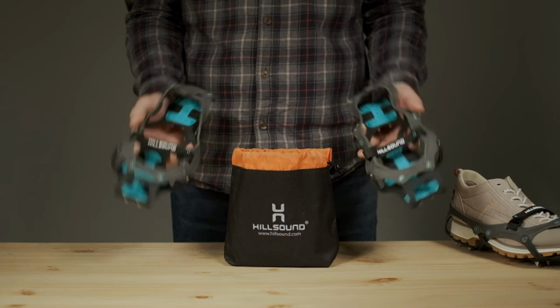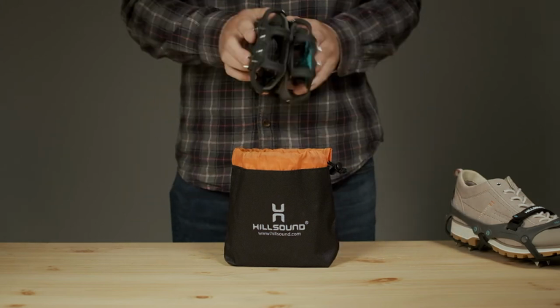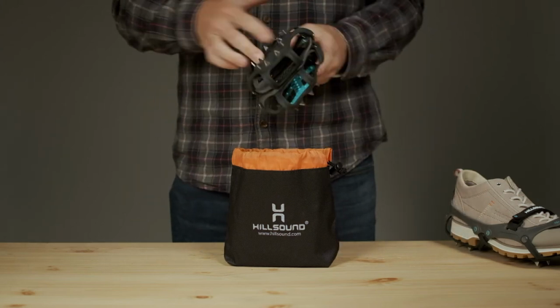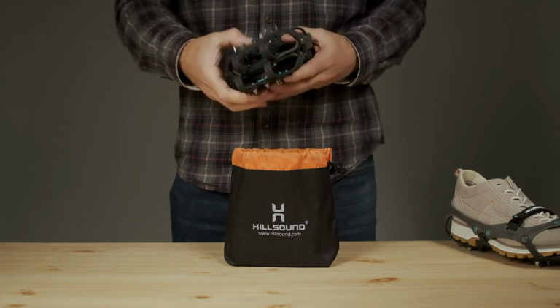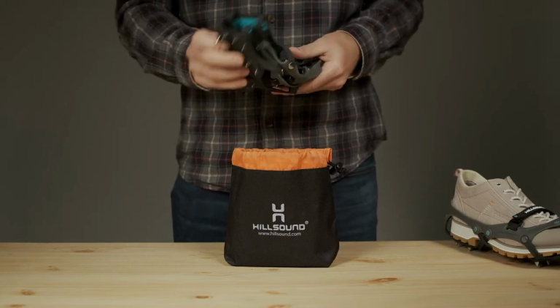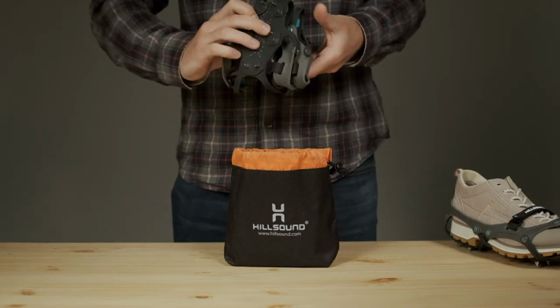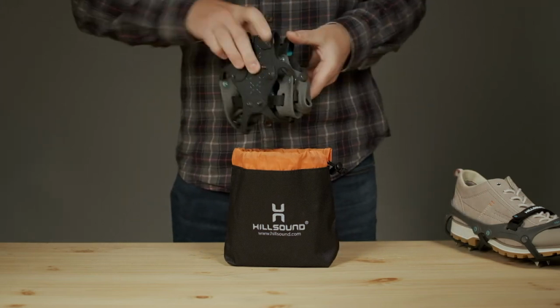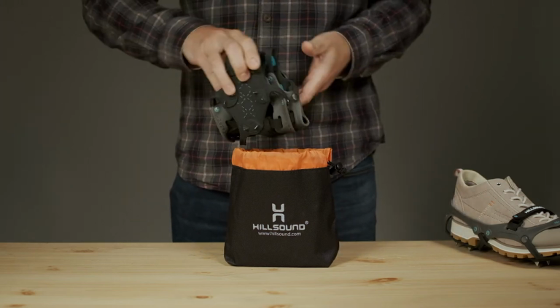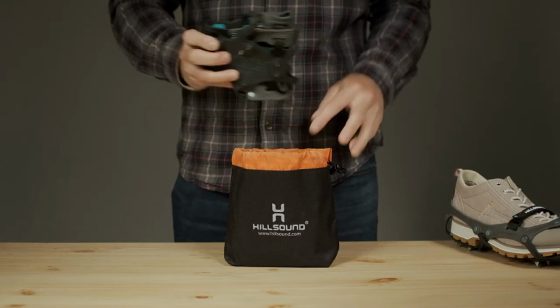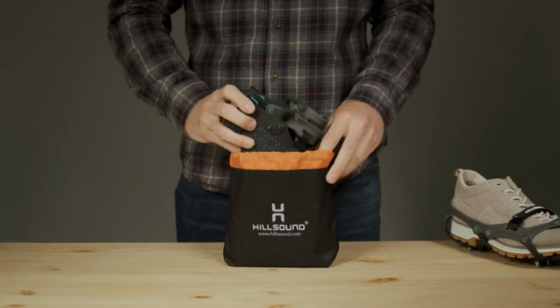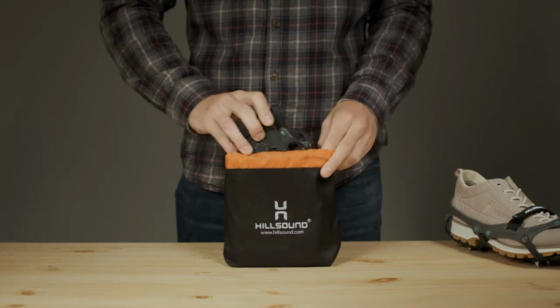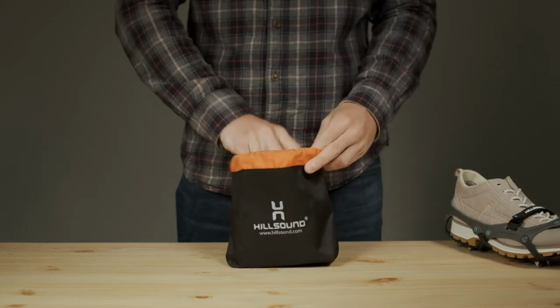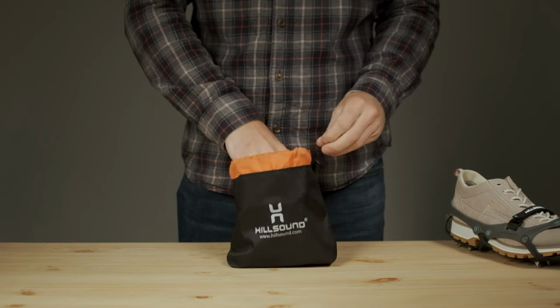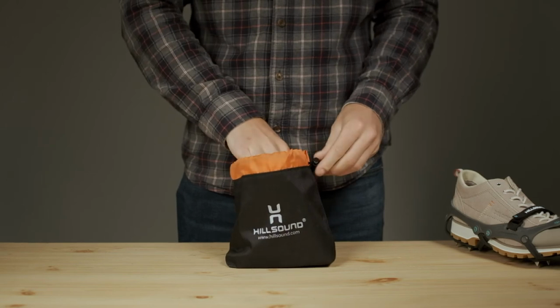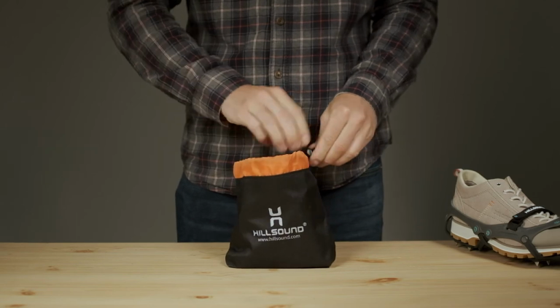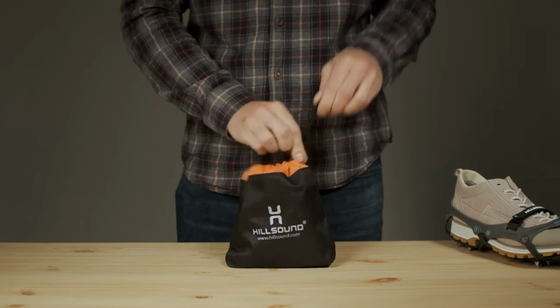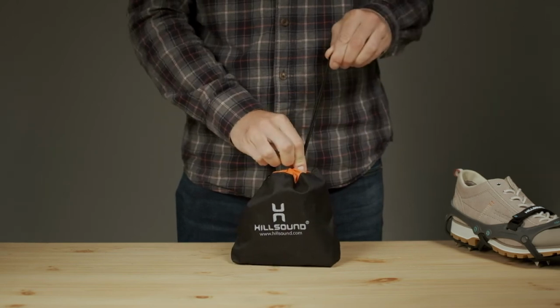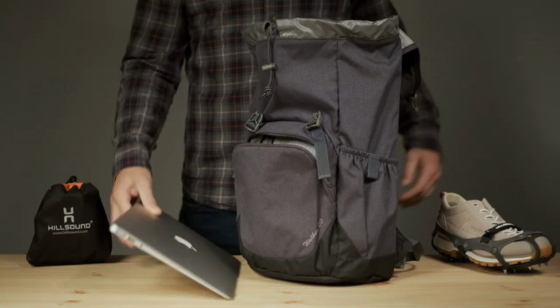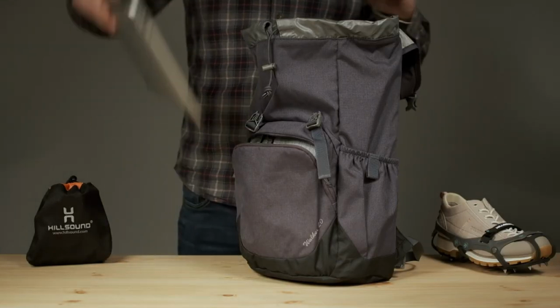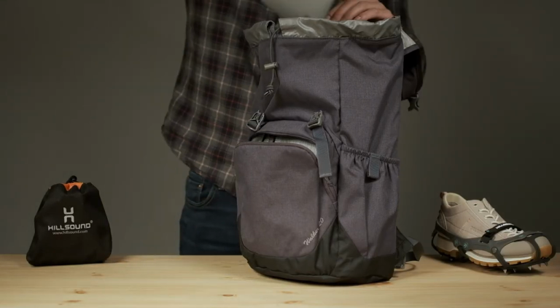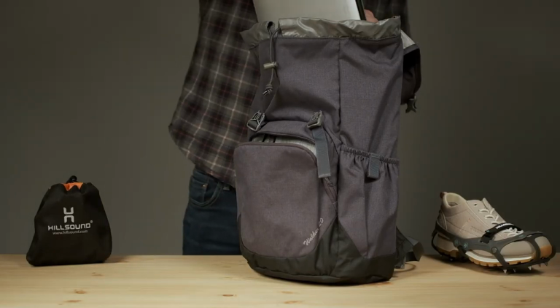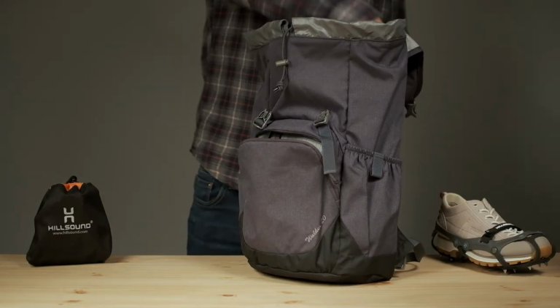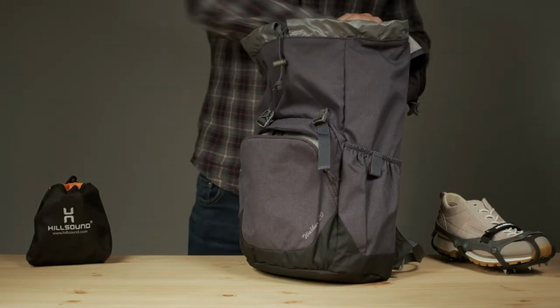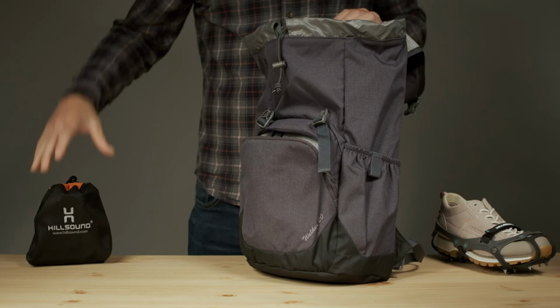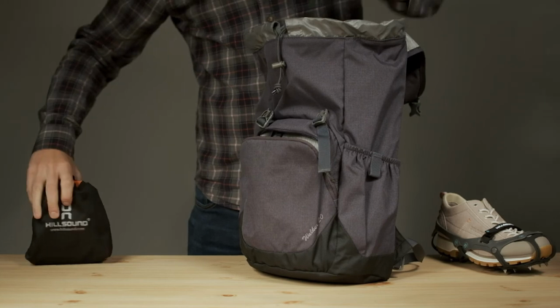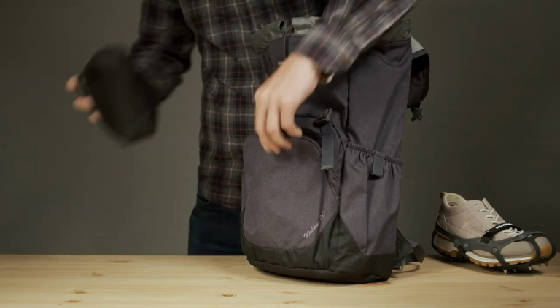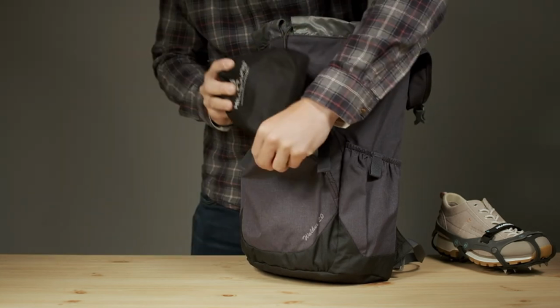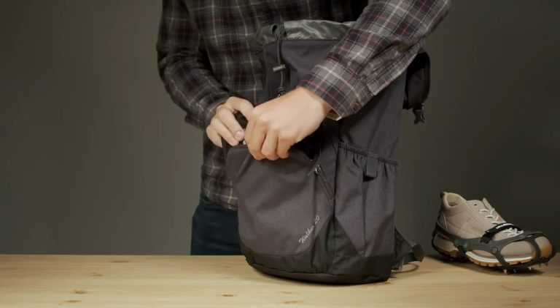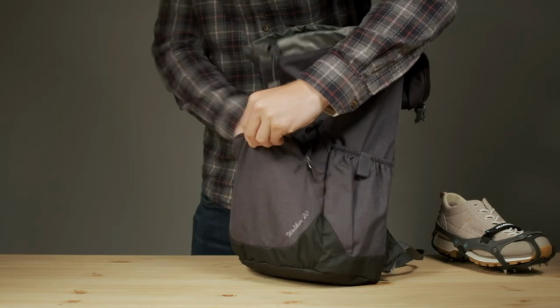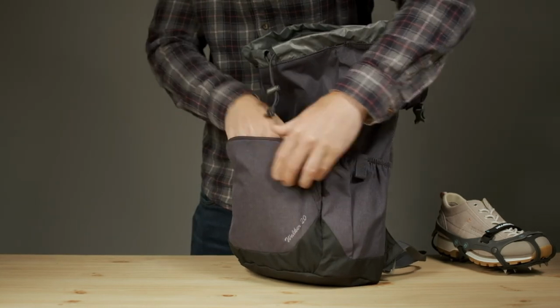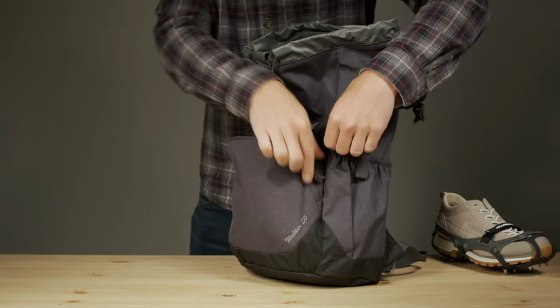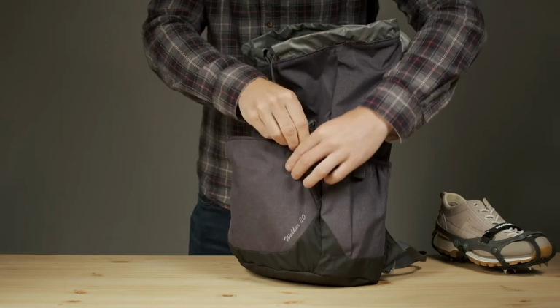And when they're not giving you added grip on ice and snow, FlexSteps pack away into a water-resistant drawstring pouch, making them a lightweight, portable traction option that you can take with you anywhere you might need them.